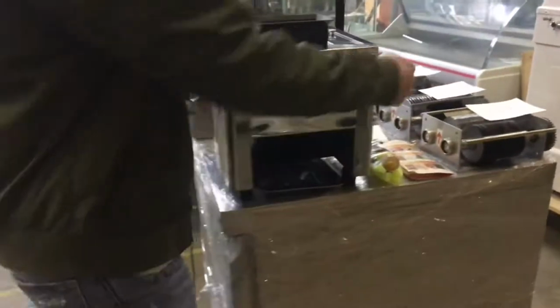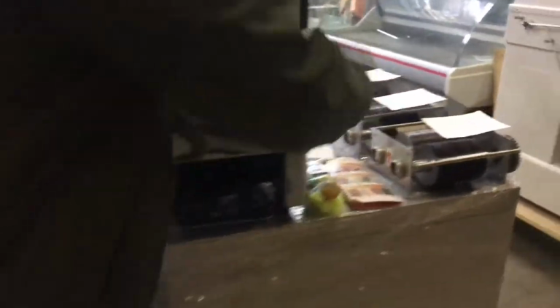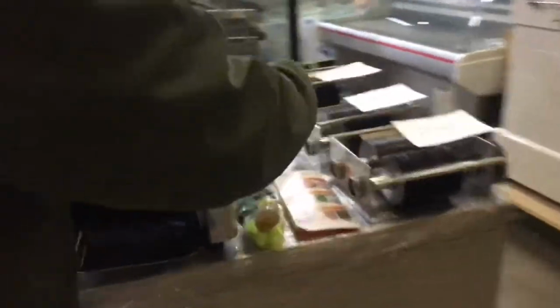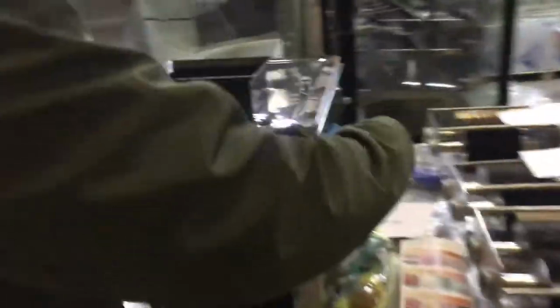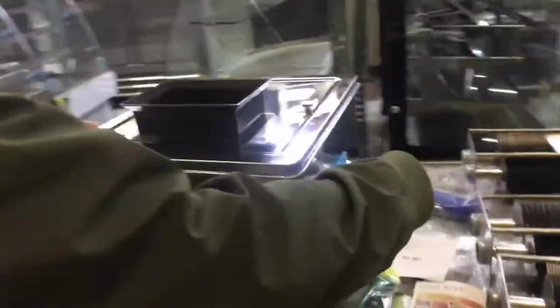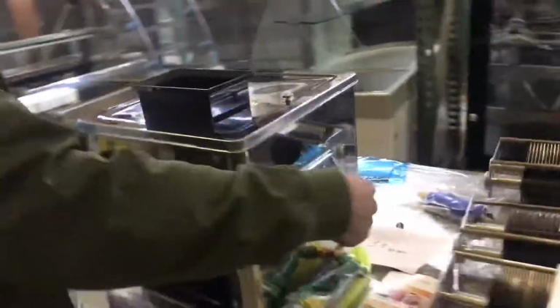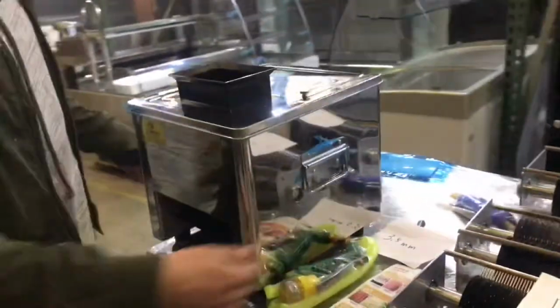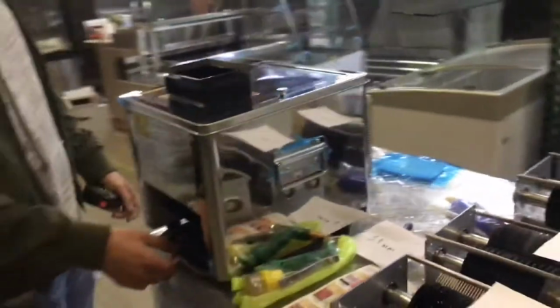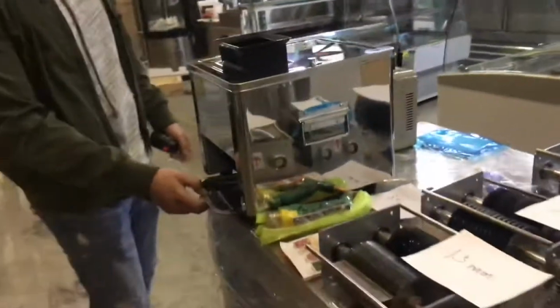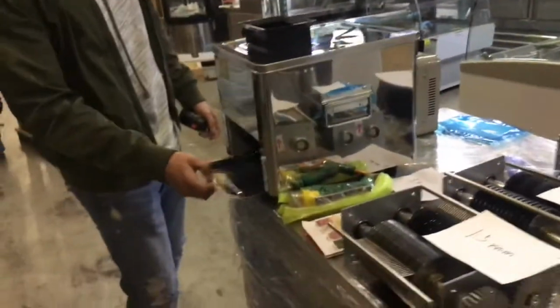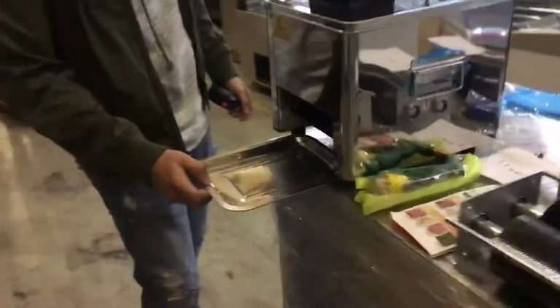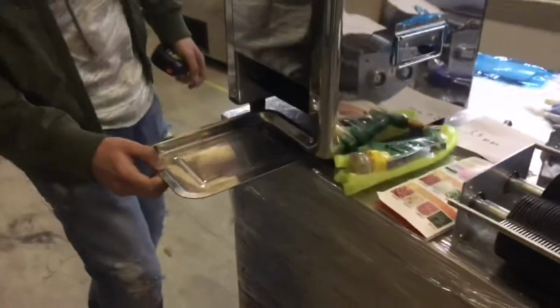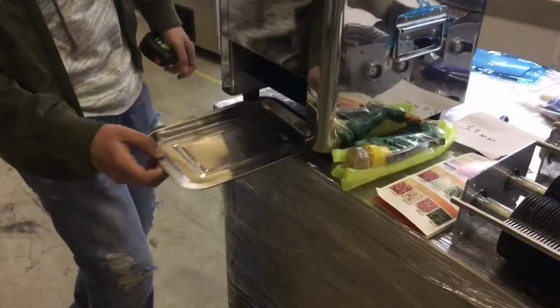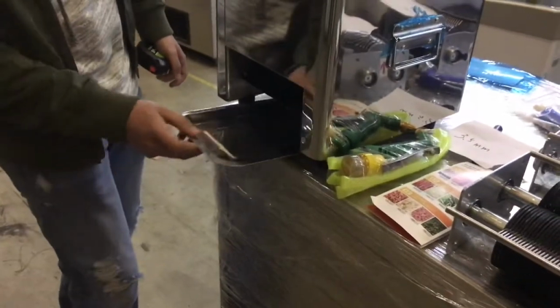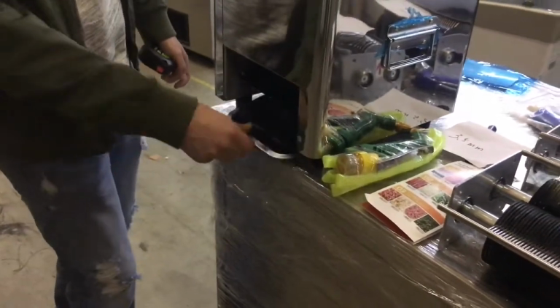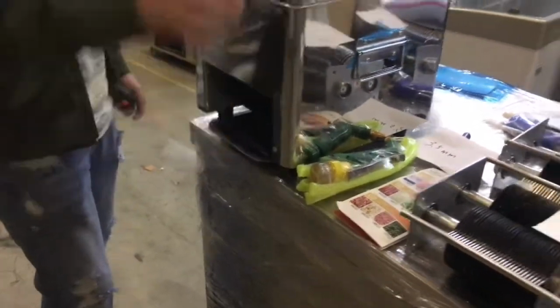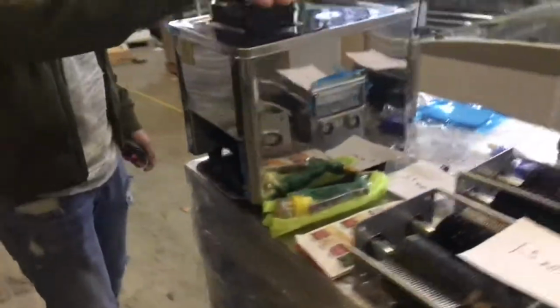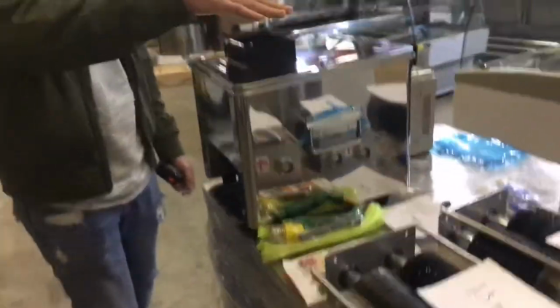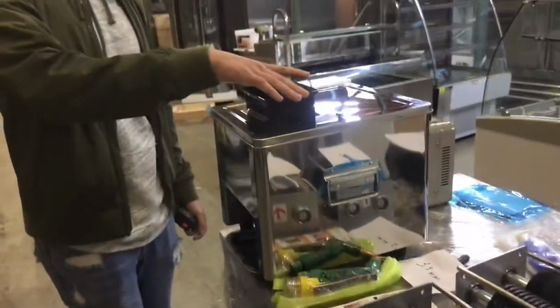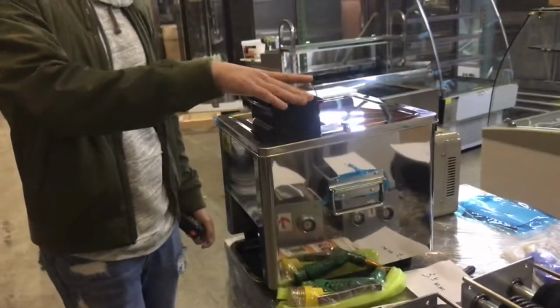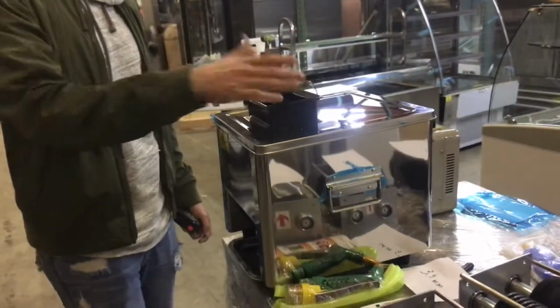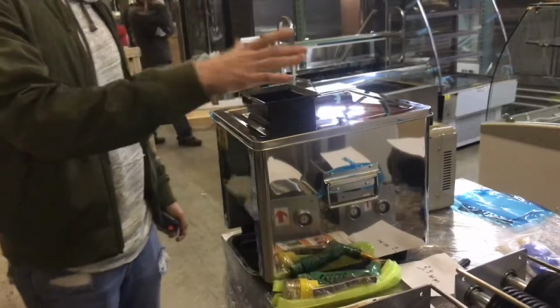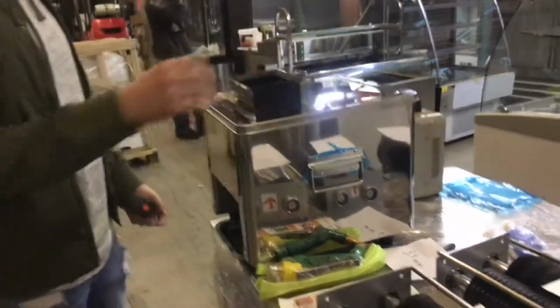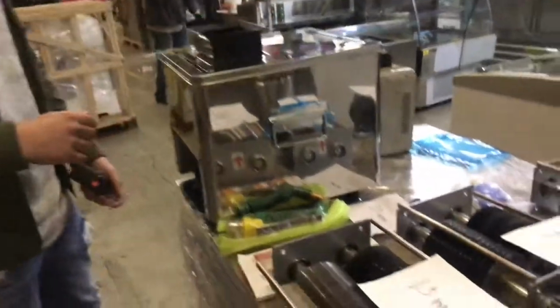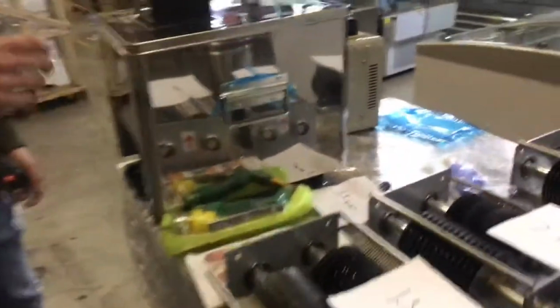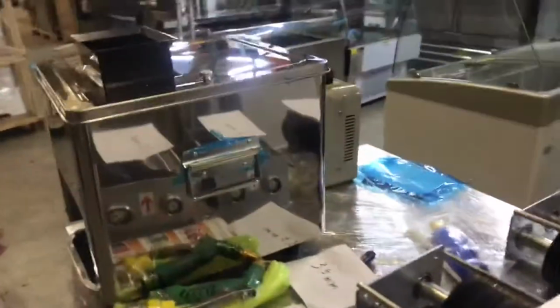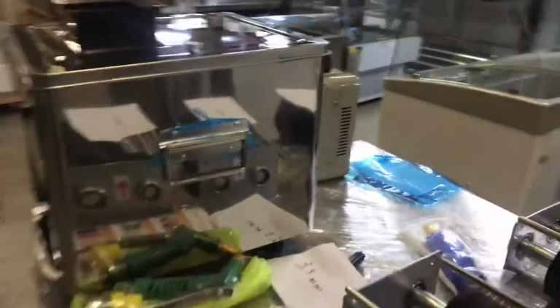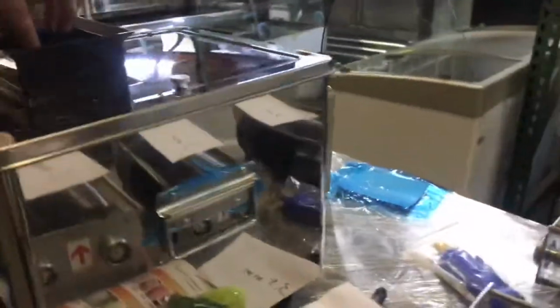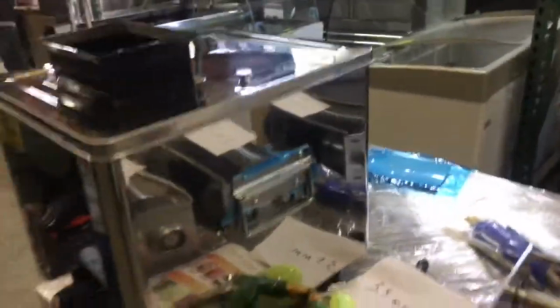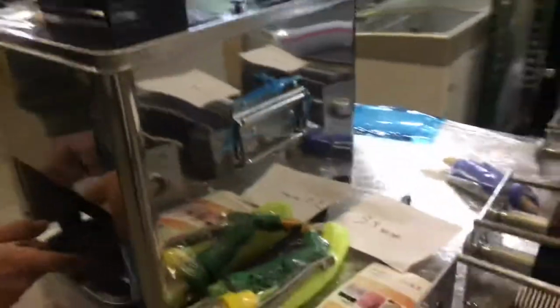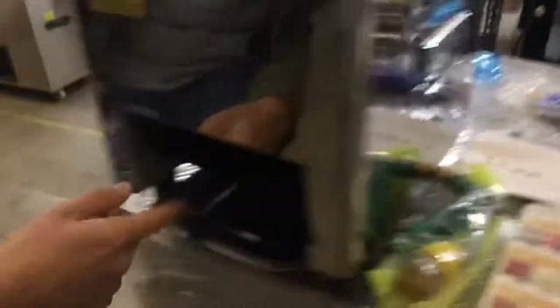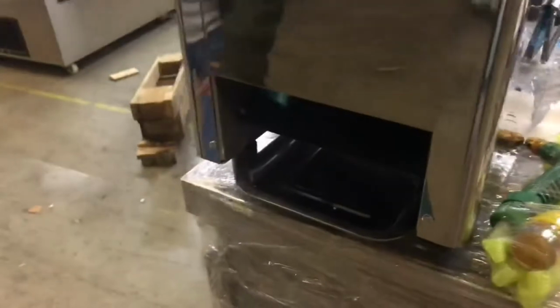It has handles here so you can pick it up. You are provided with a tray on the bottom. On the top is where you place your vegetables or your meat — whatever you want to slice. It comes out through the bottom.